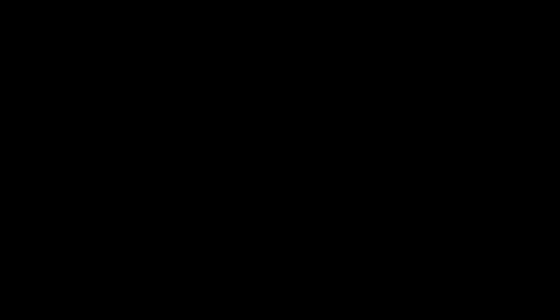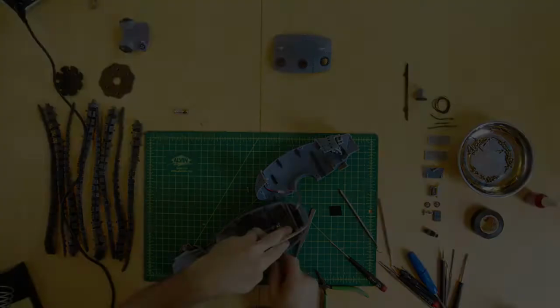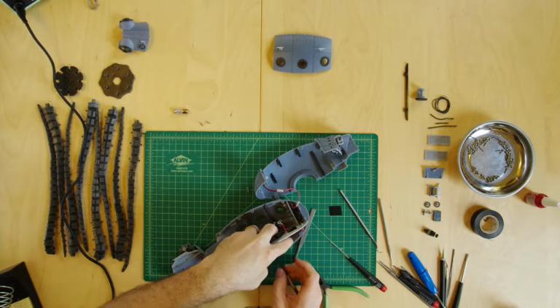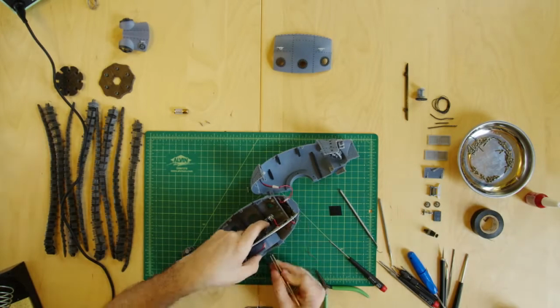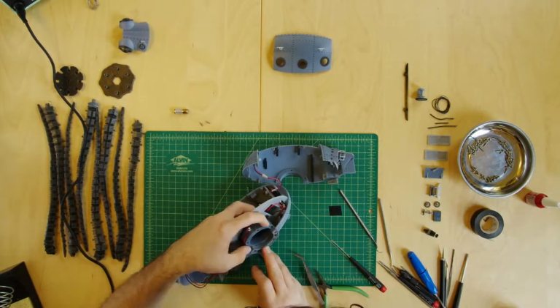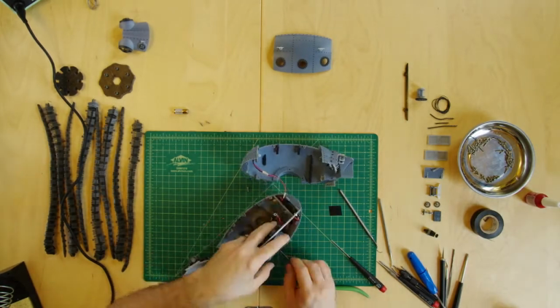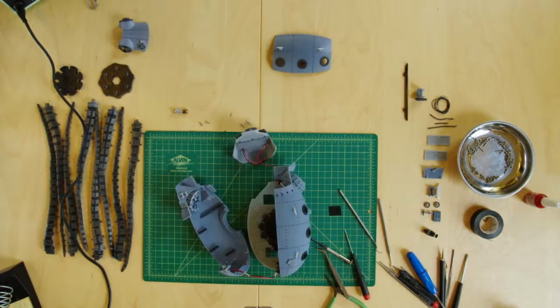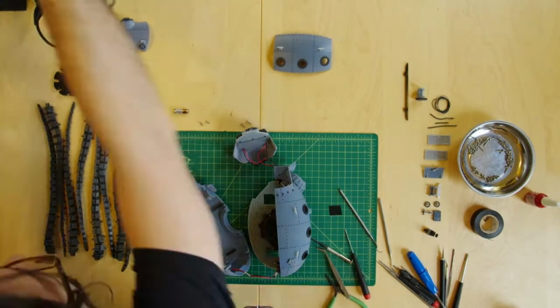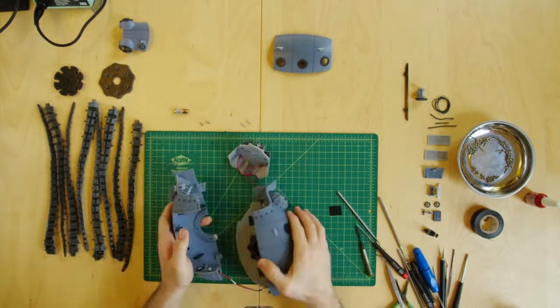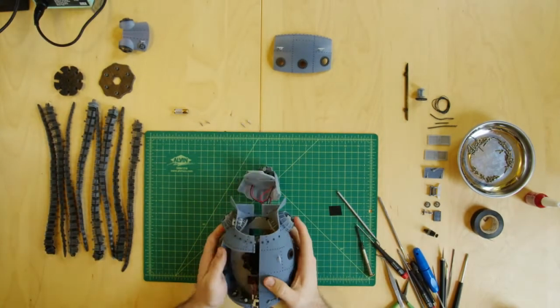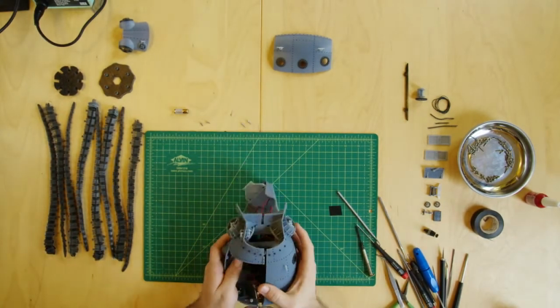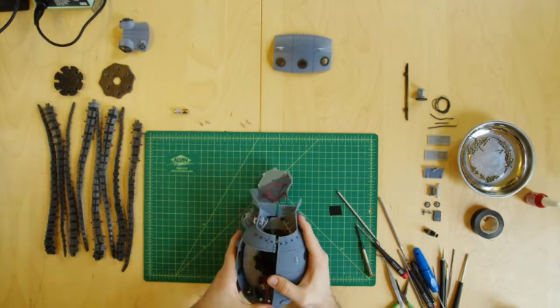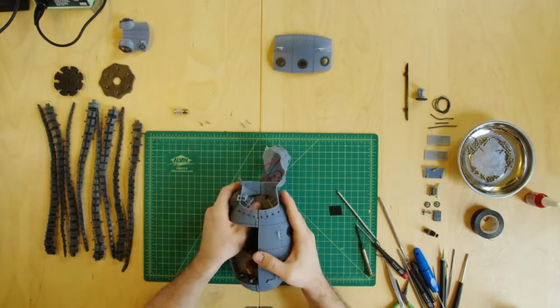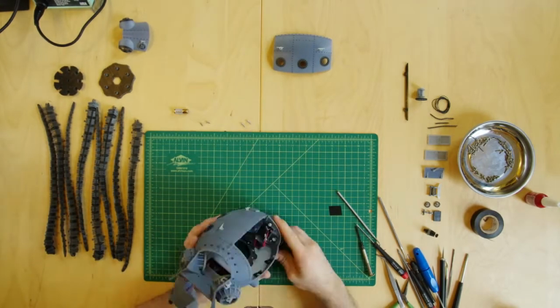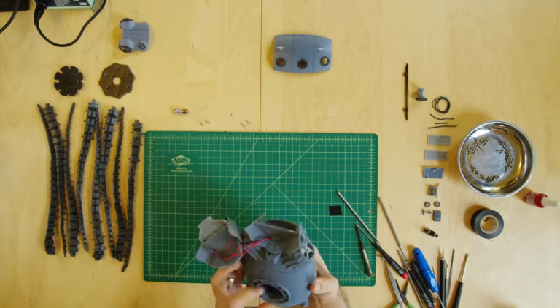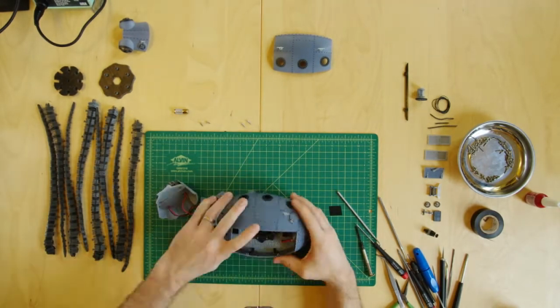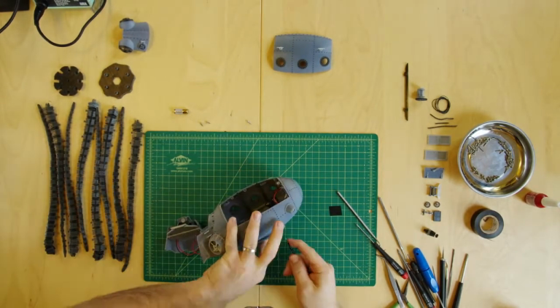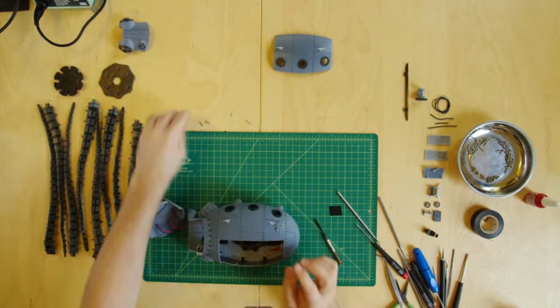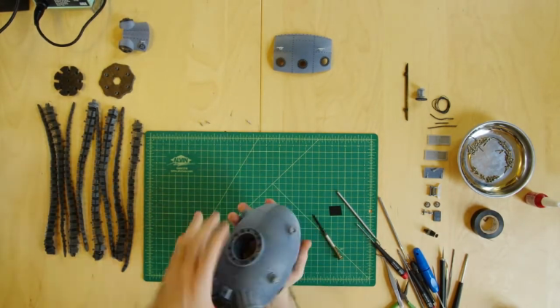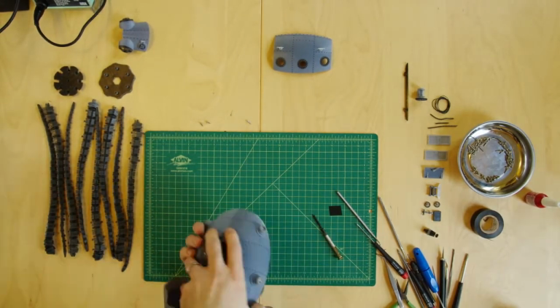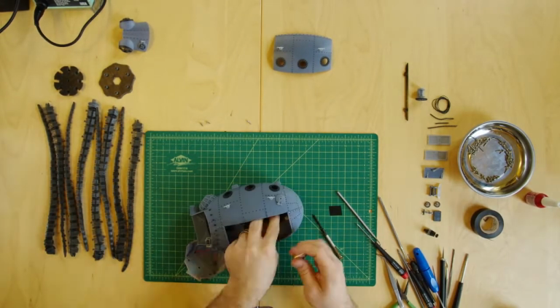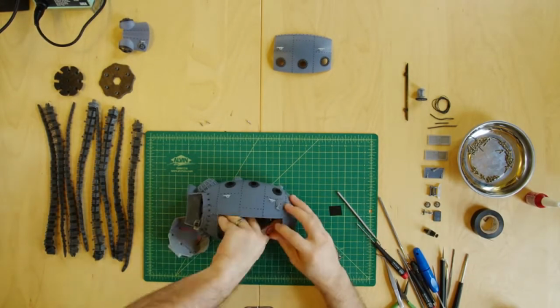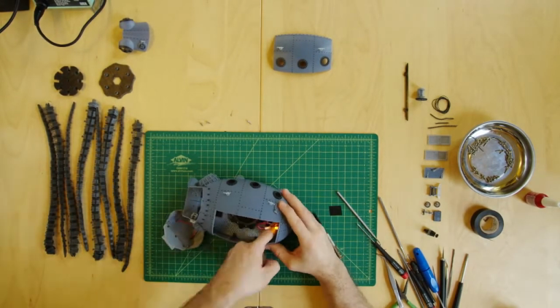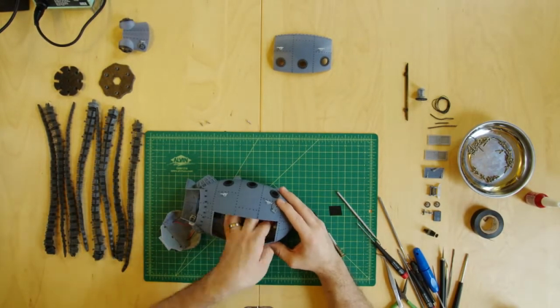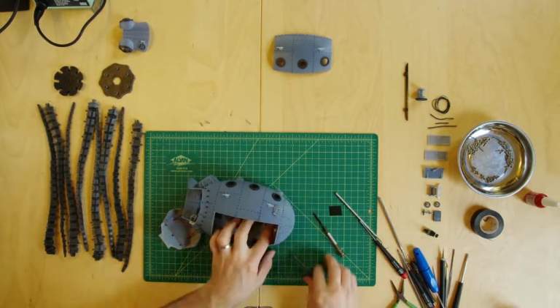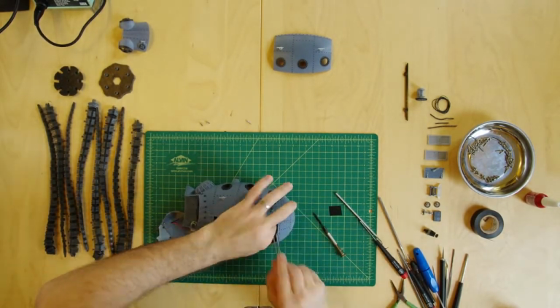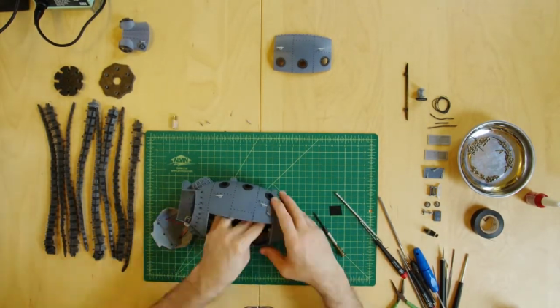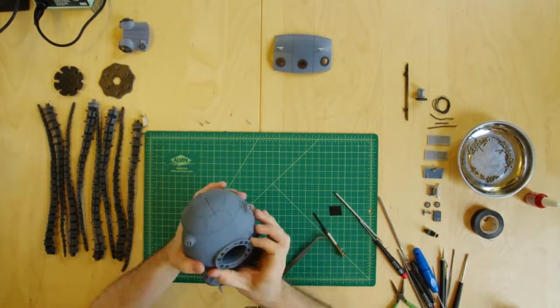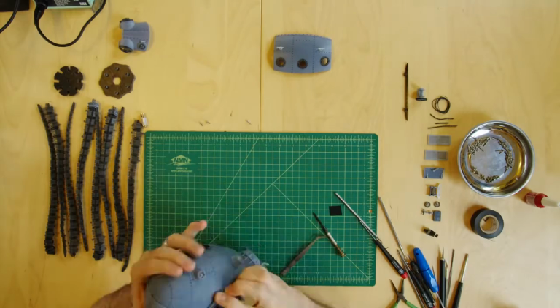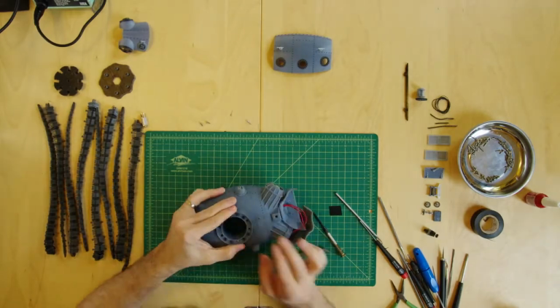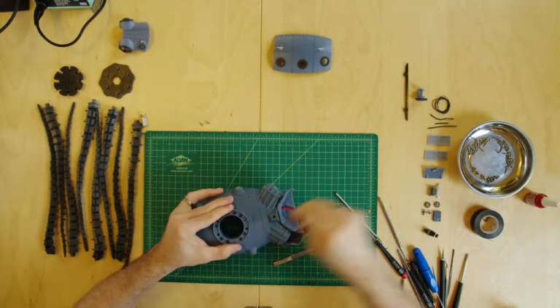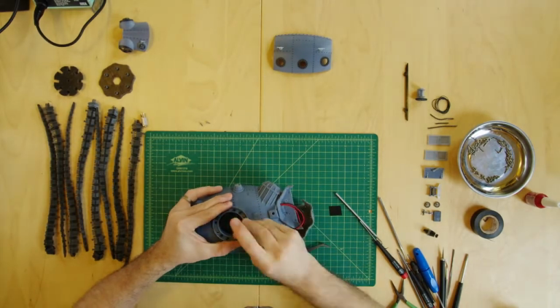Once completed, the parts are cleaned, proper fit is ensured, and the model is hand-assembled with great care by our expert craftsmen.